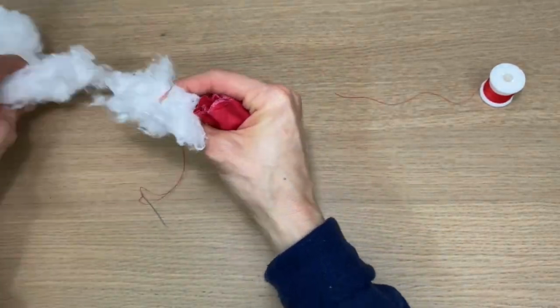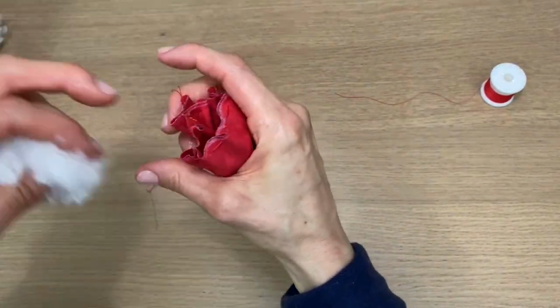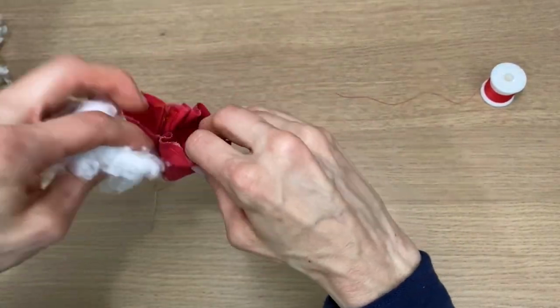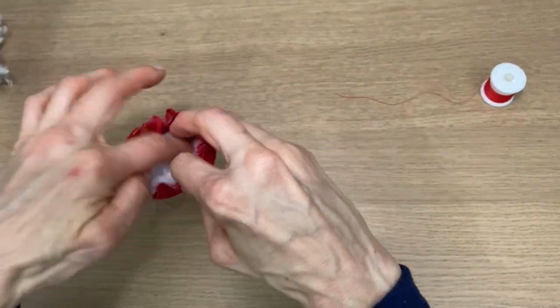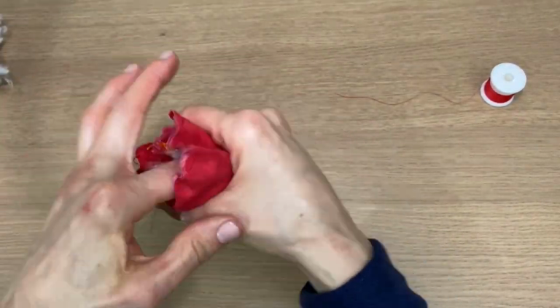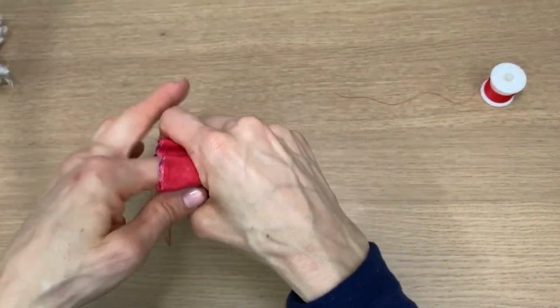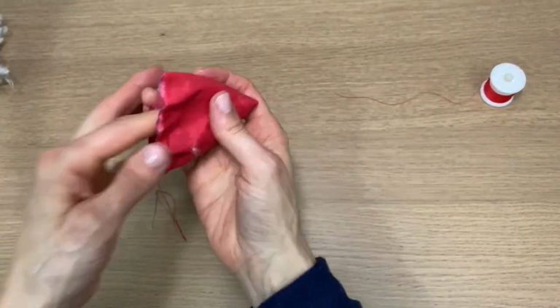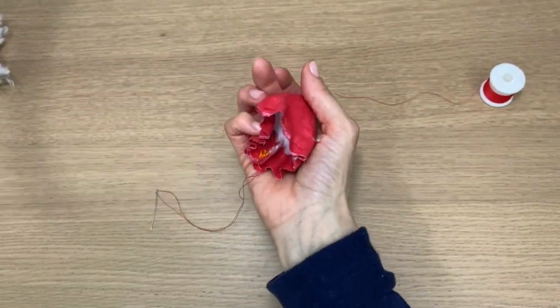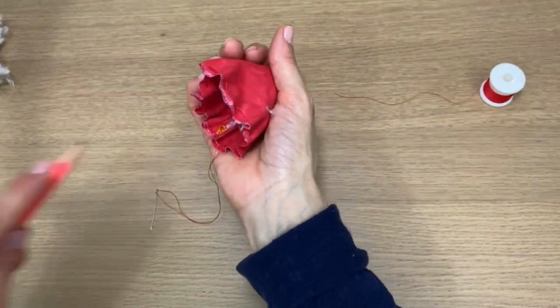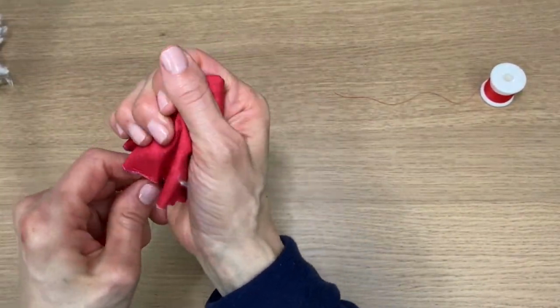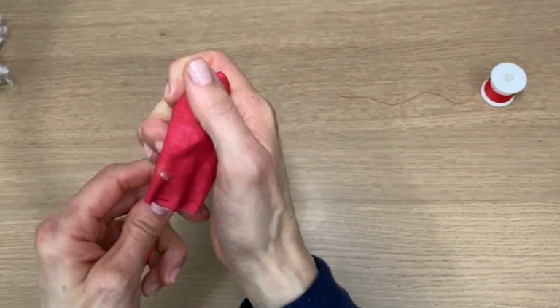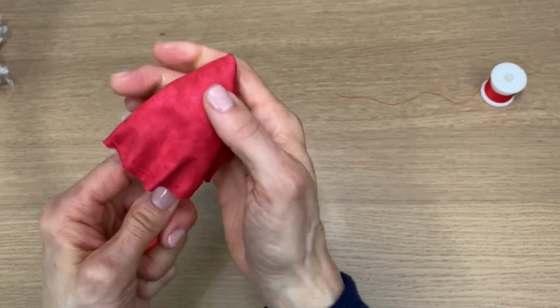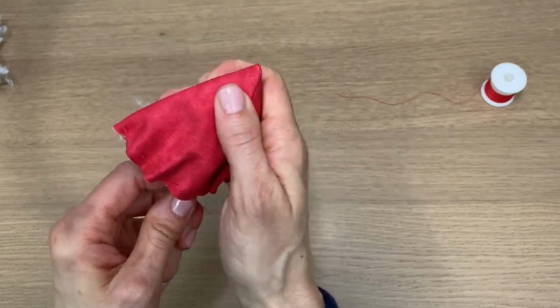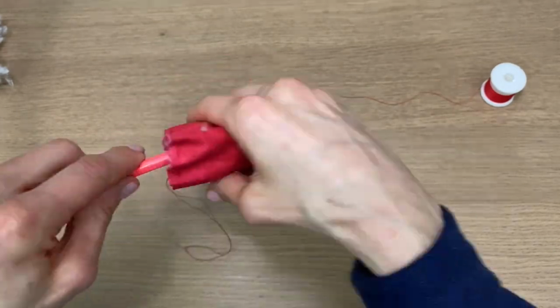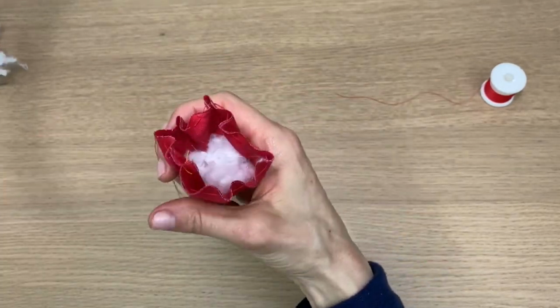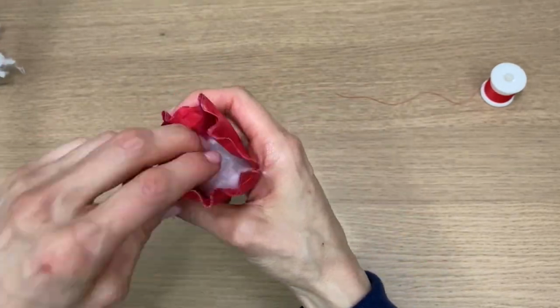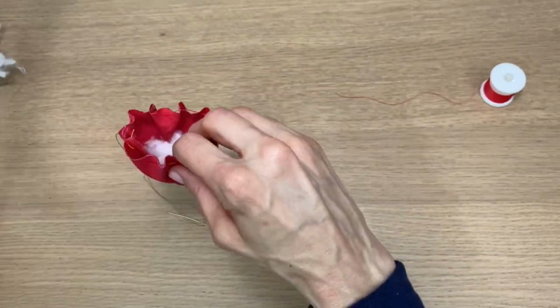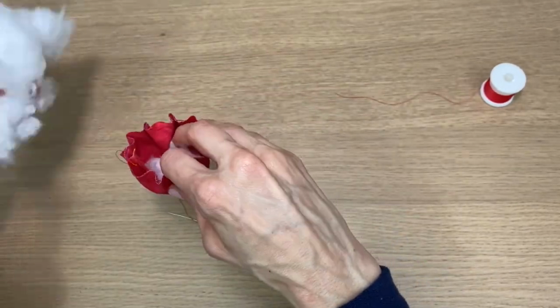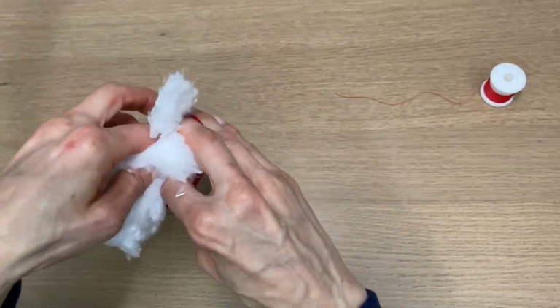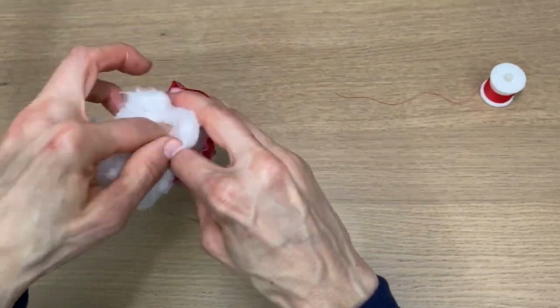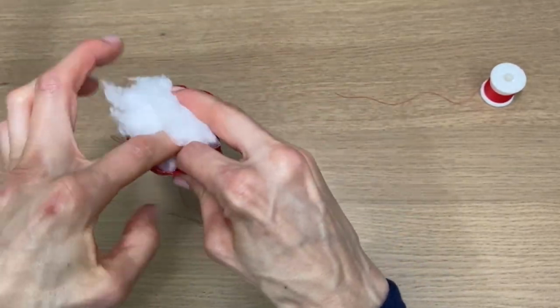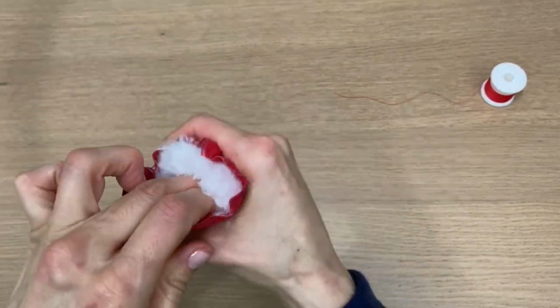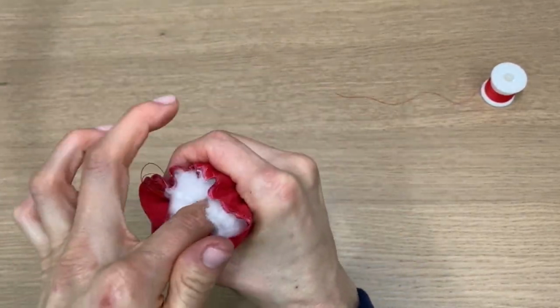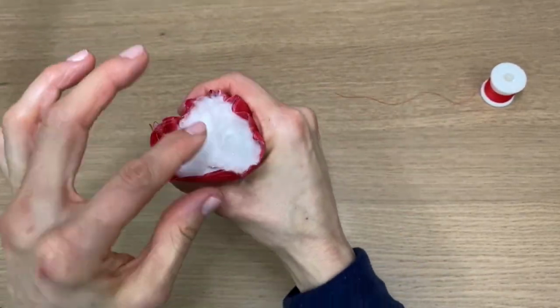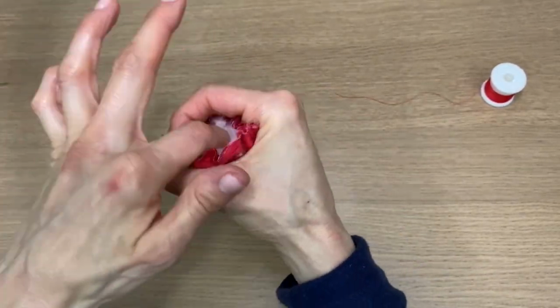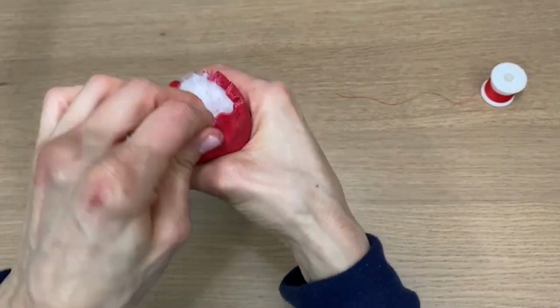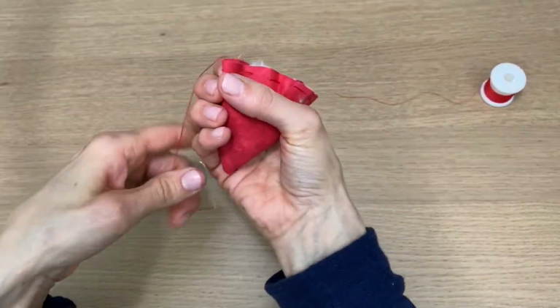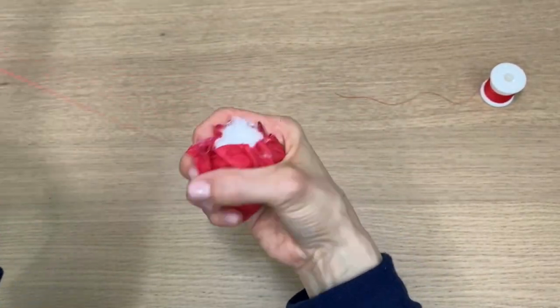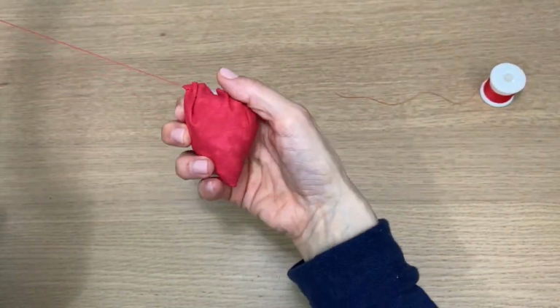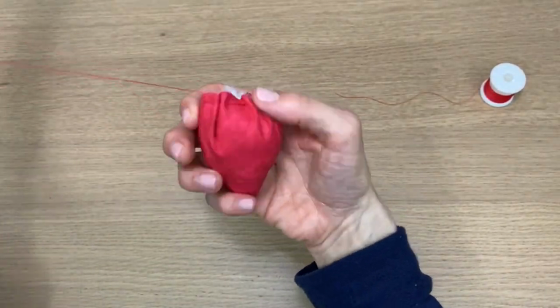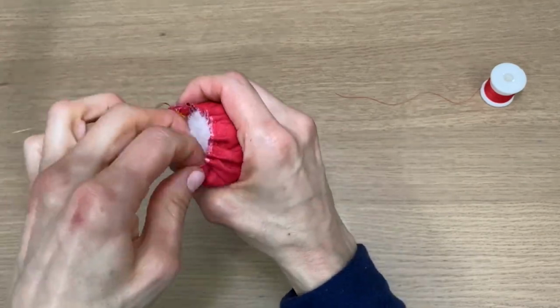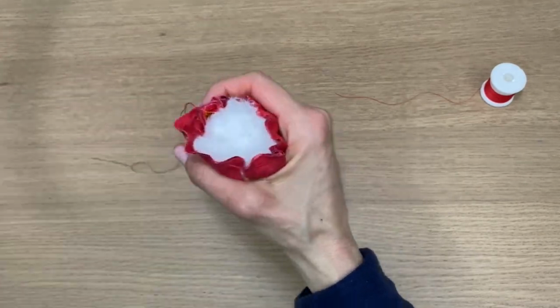Next I stuffed it all the way to the bottom, making sure it got into that point first, and then I kept stuffing it until it felt pretty firm.